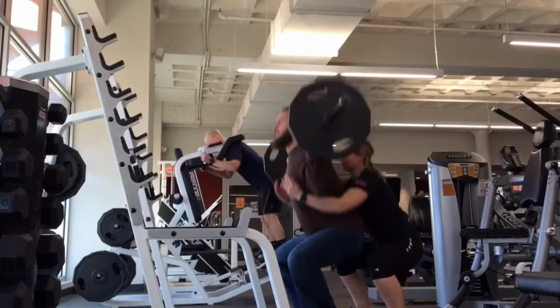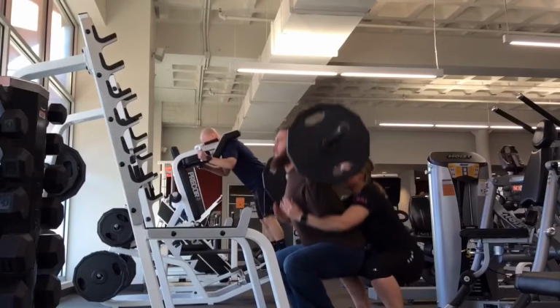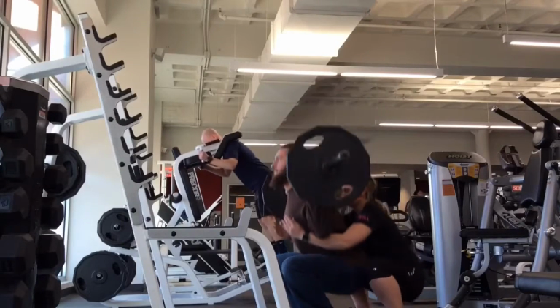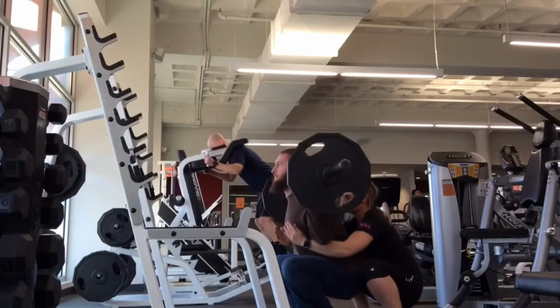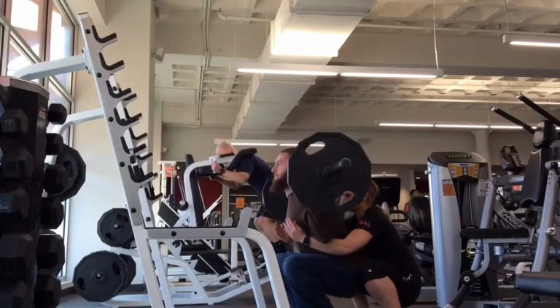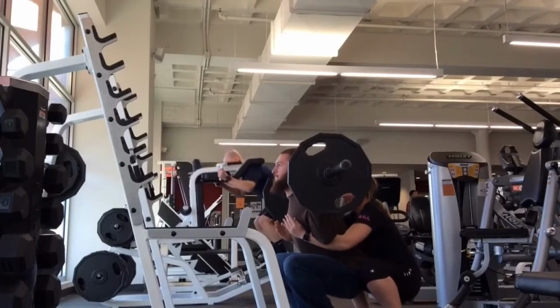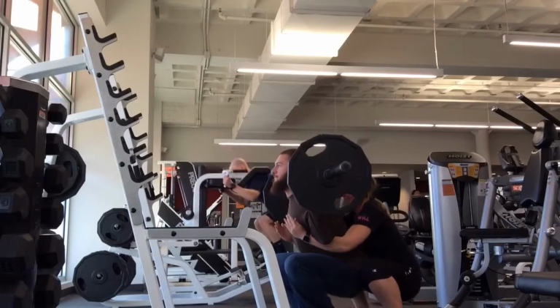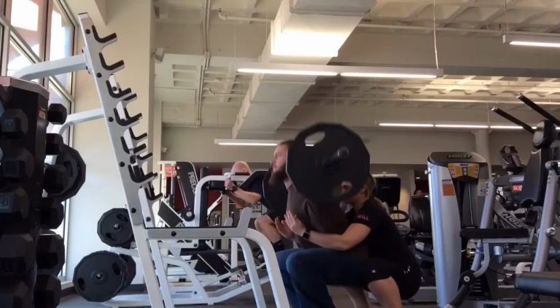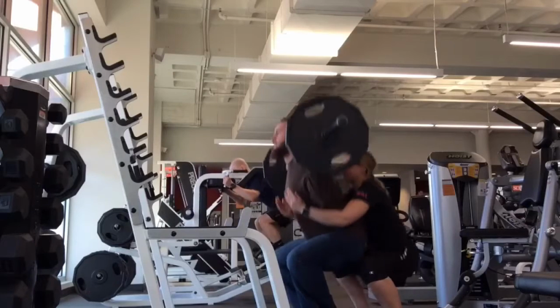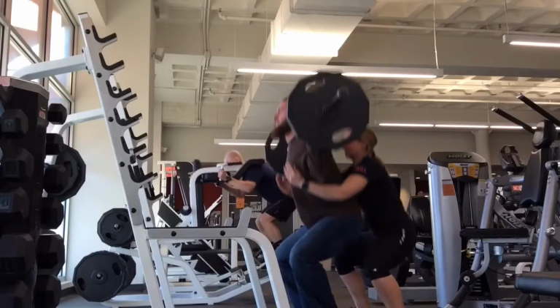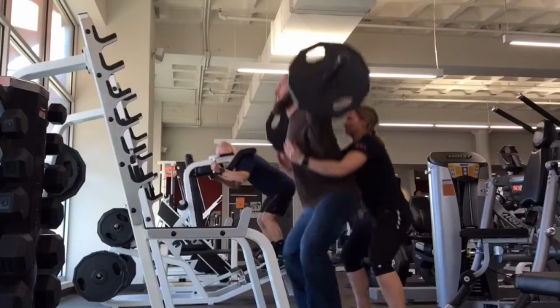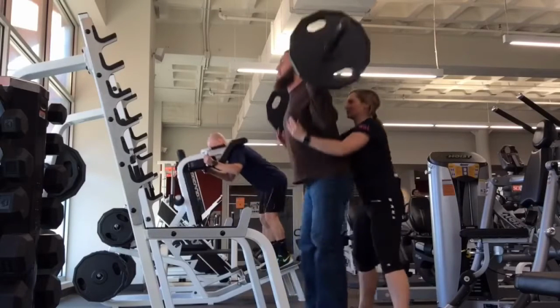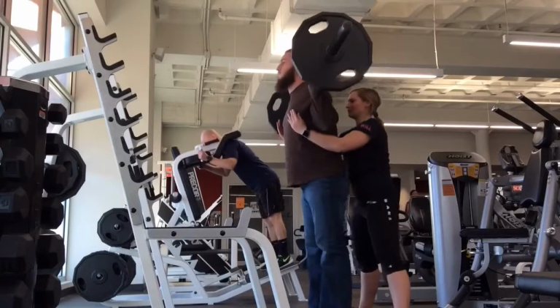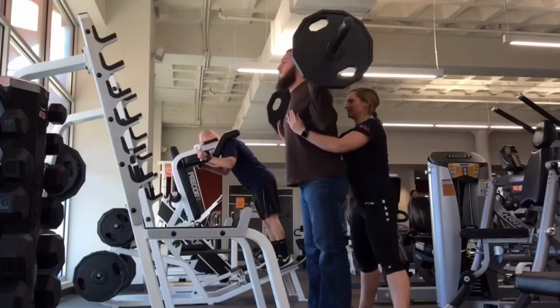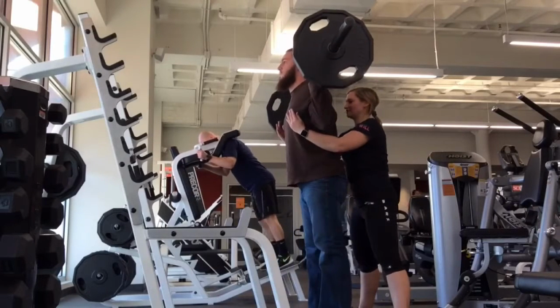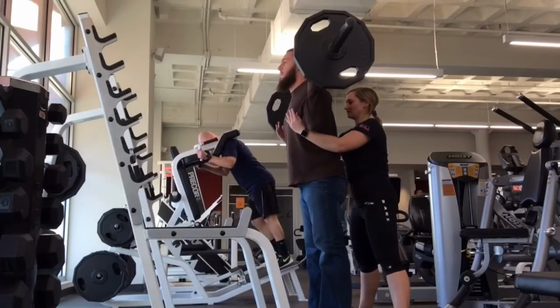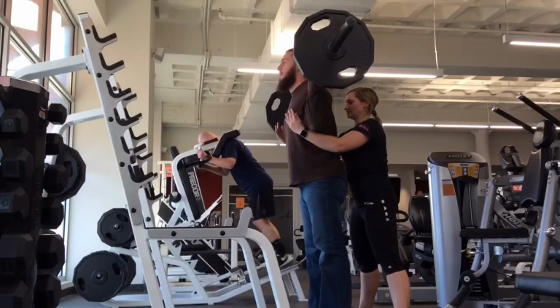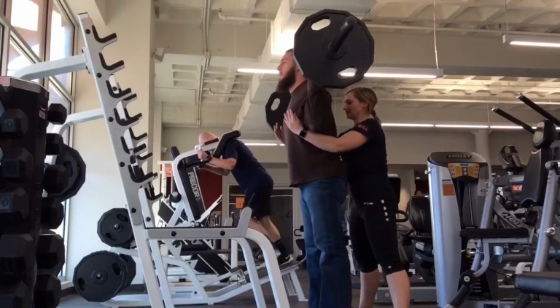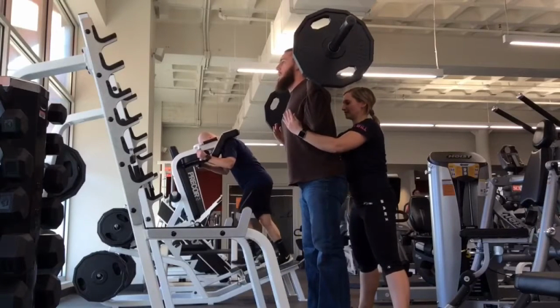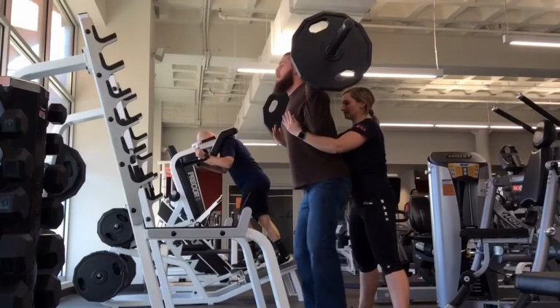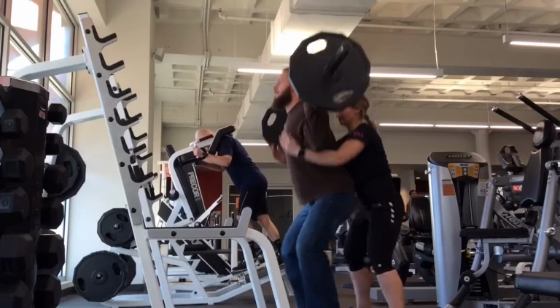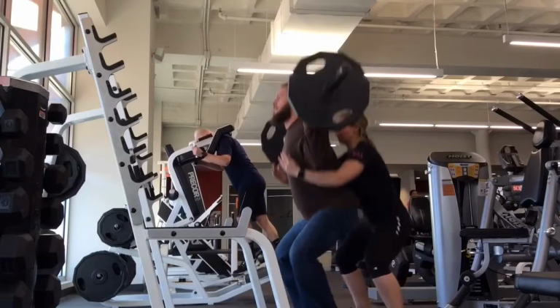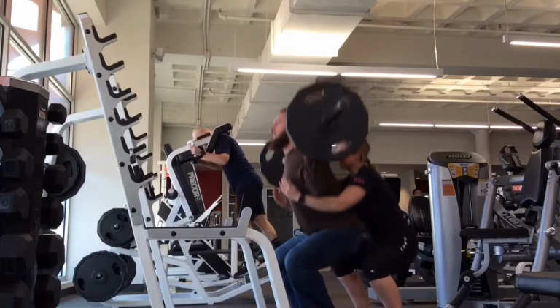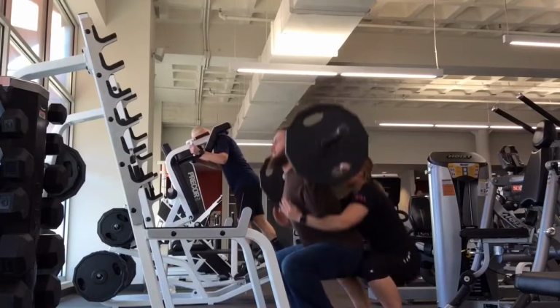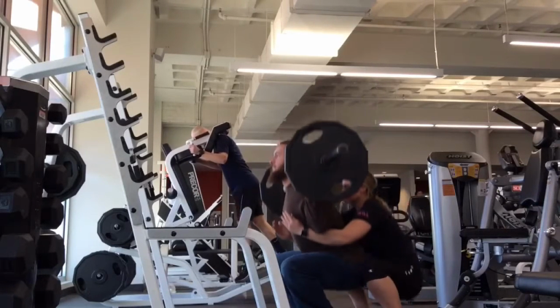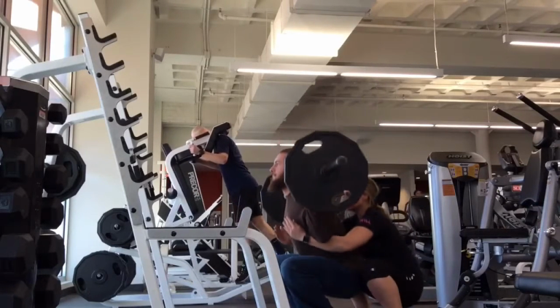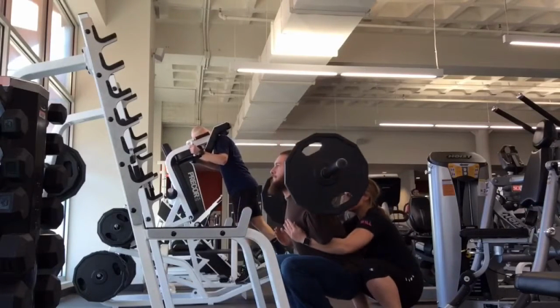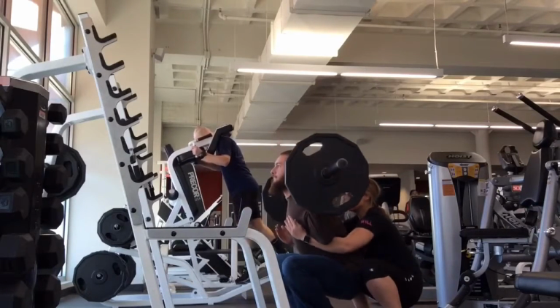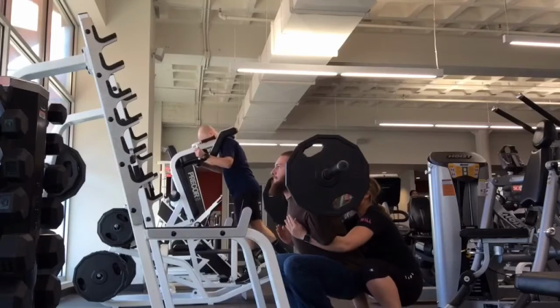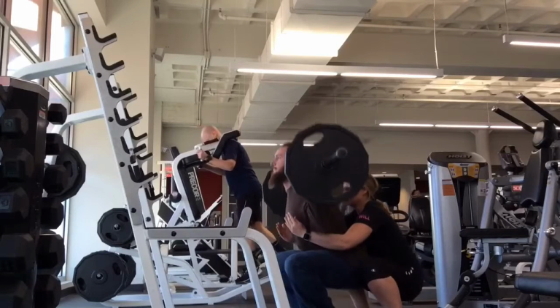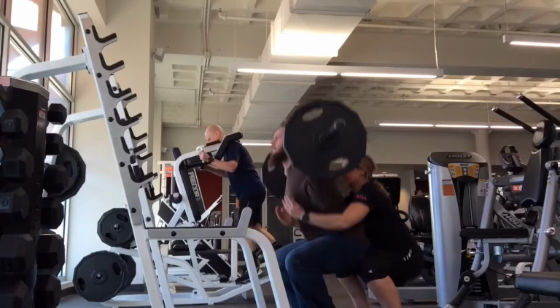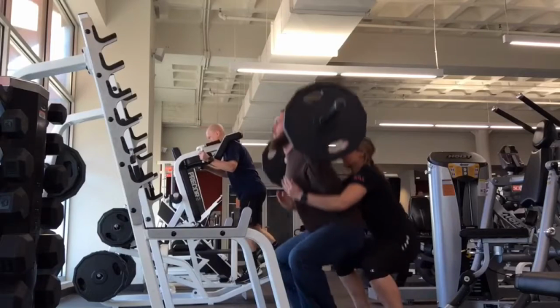When the lift is complete, you're going to make sure that the lifter gets all the way back into the rack, communicating with them that they are all the way in.